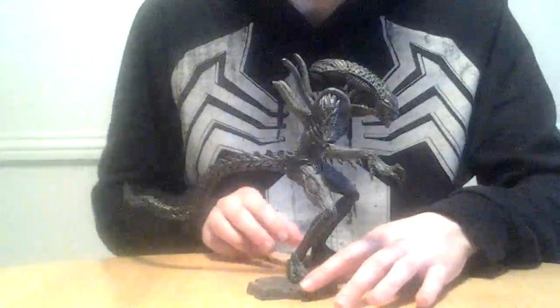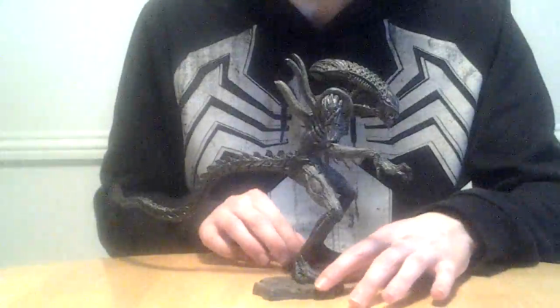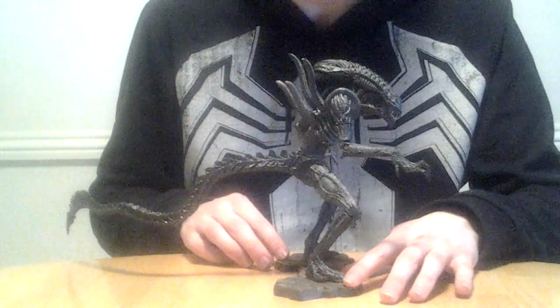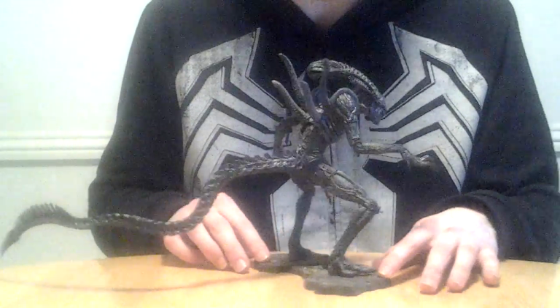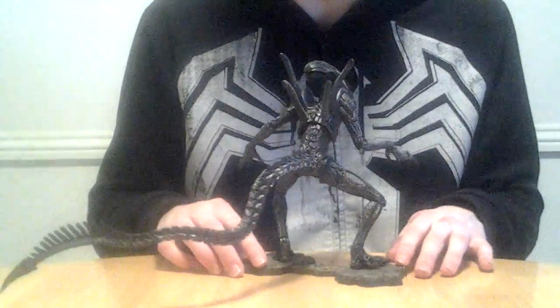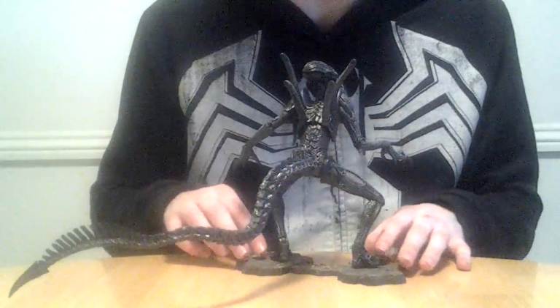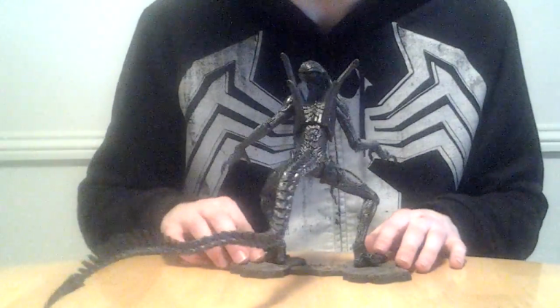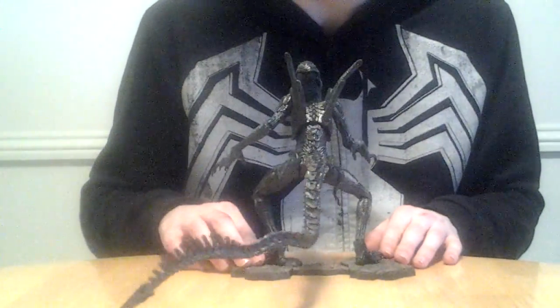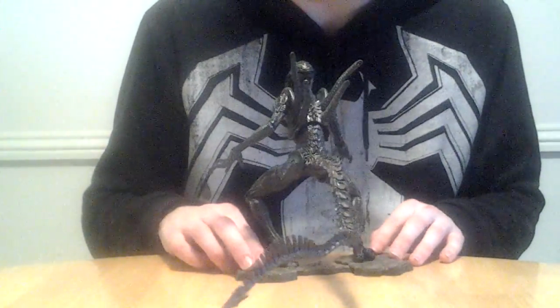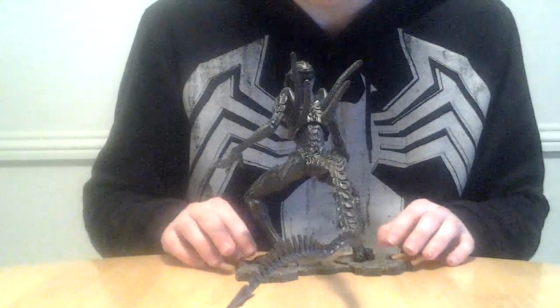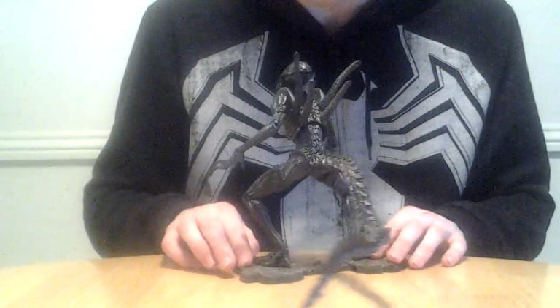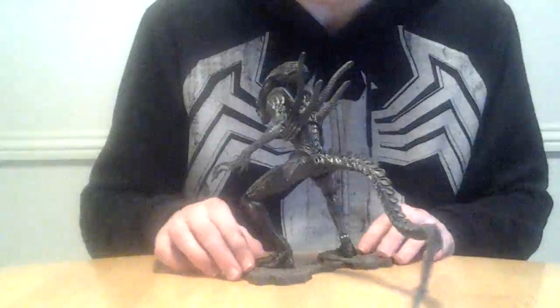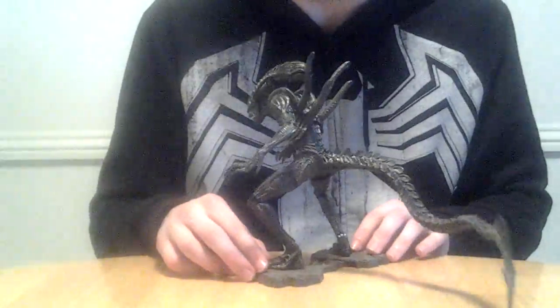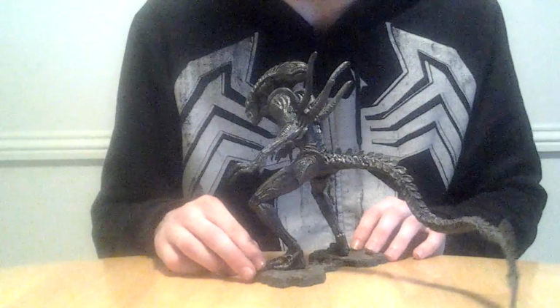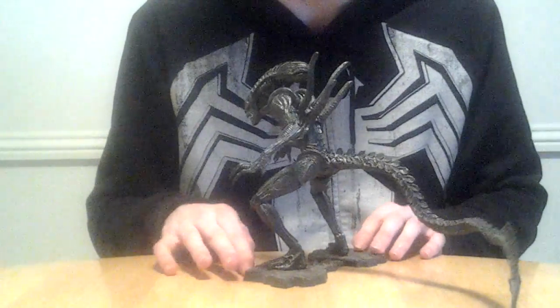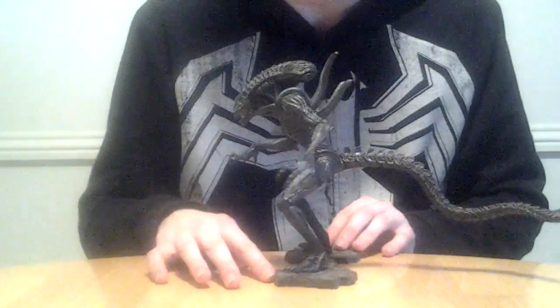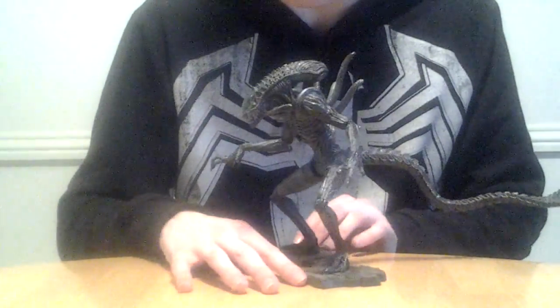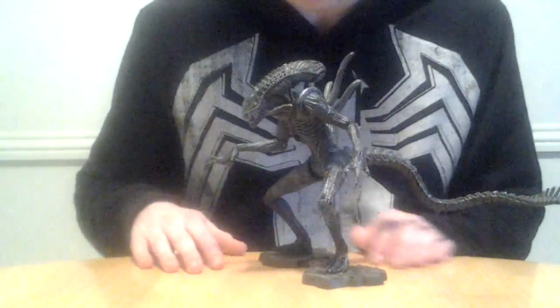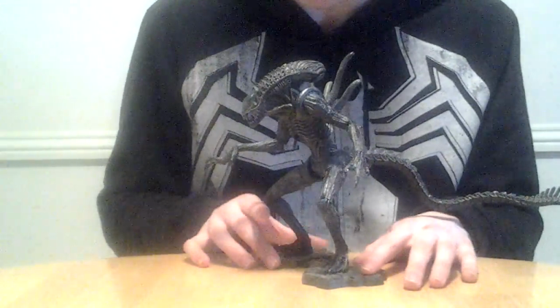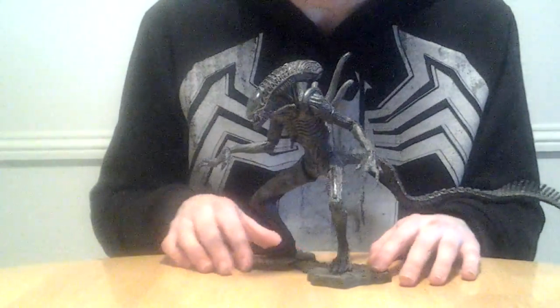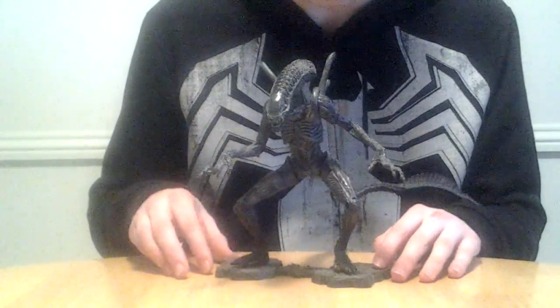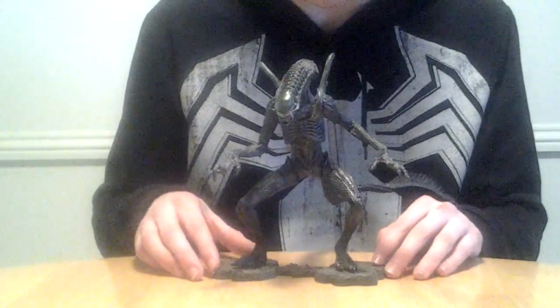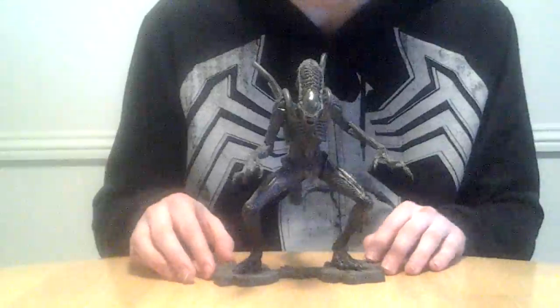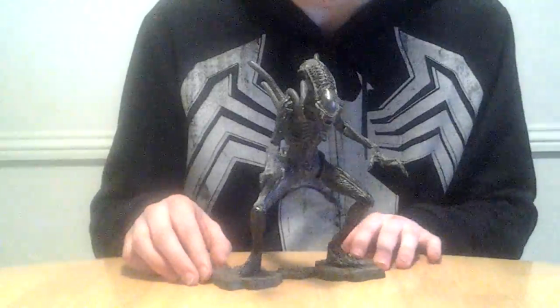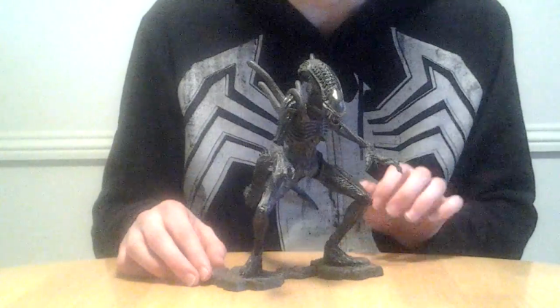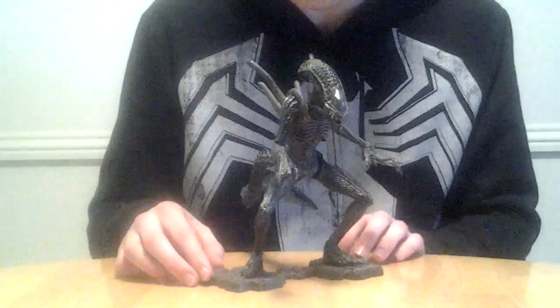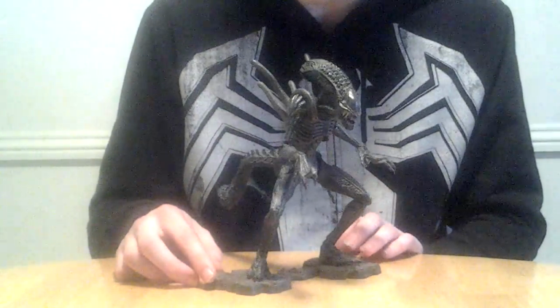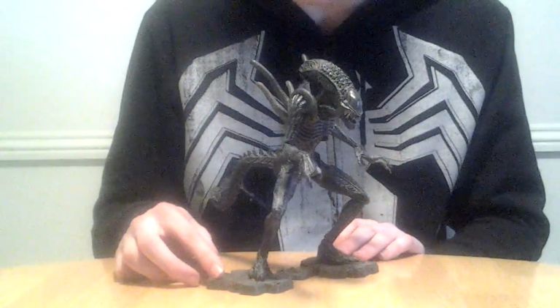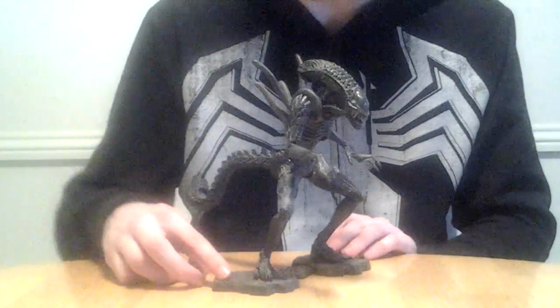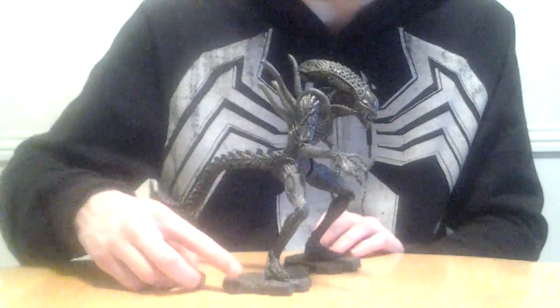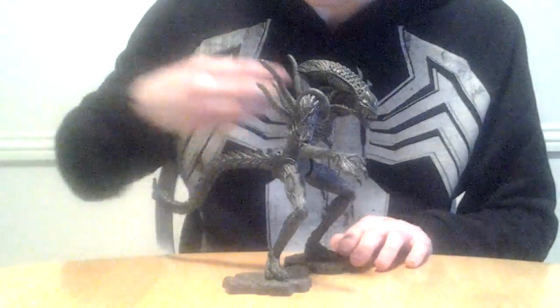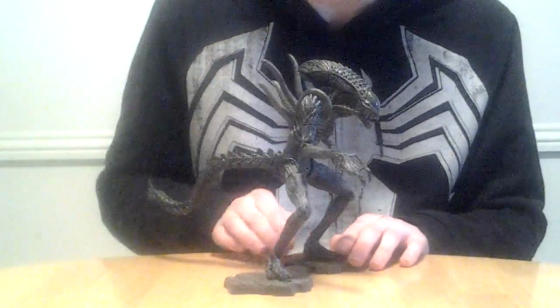This is kind of one of the first Alien Predator figures that NECA made, actually. This was before they started making their Predator line and a bunch of other stuff. This was back in the day — this is one of their feature figures.